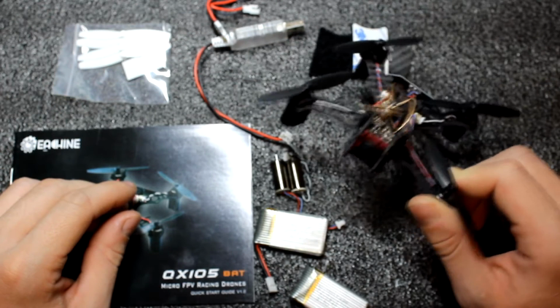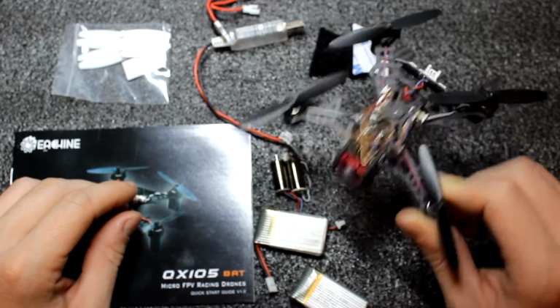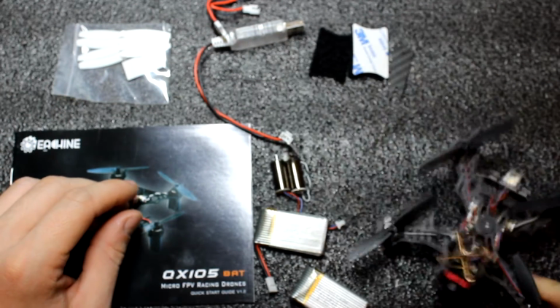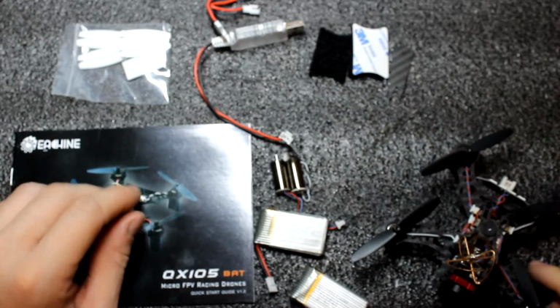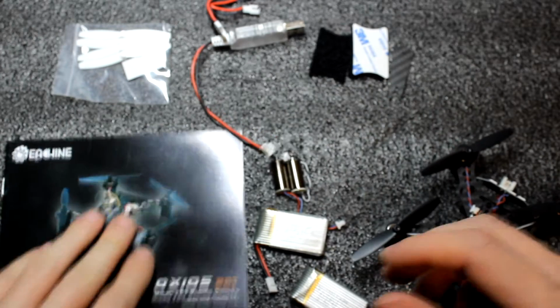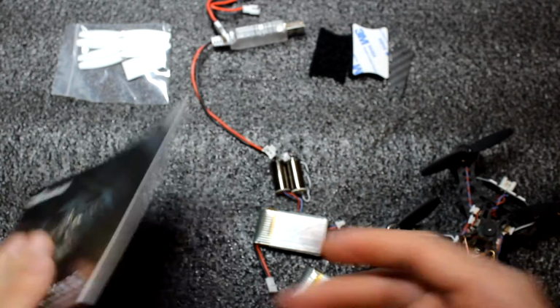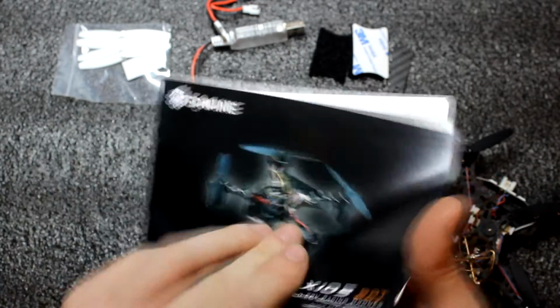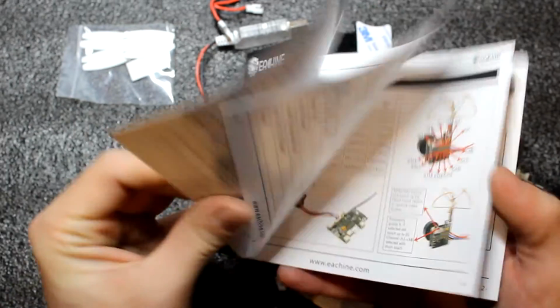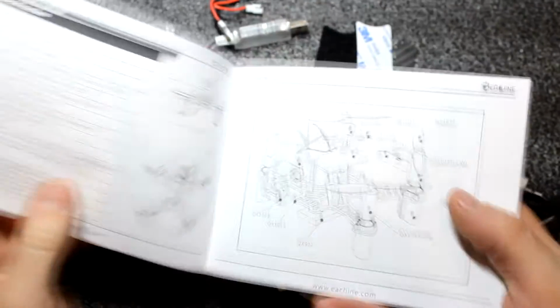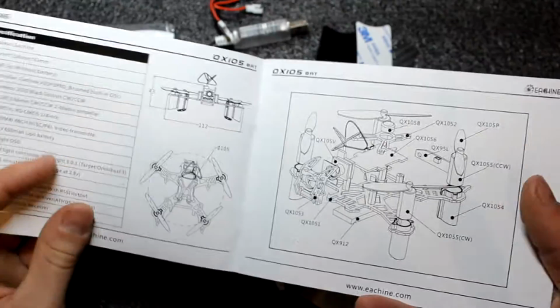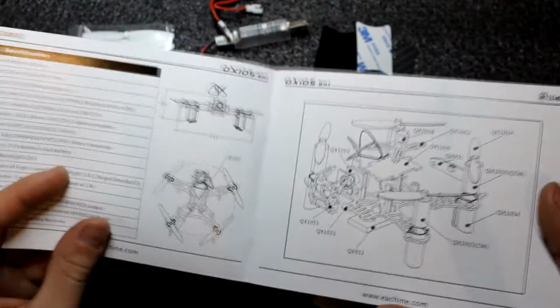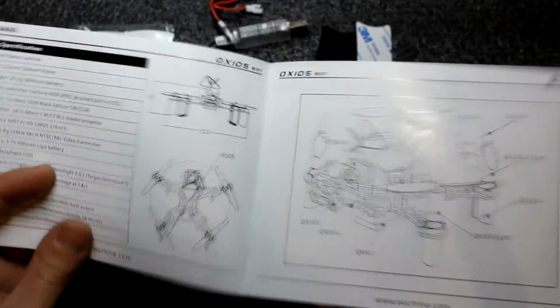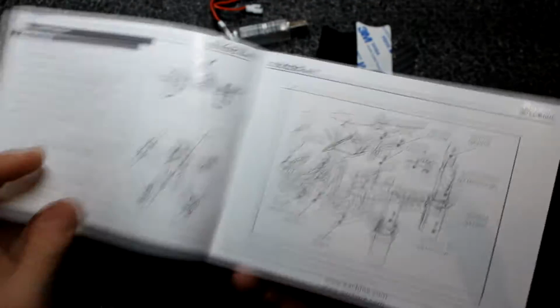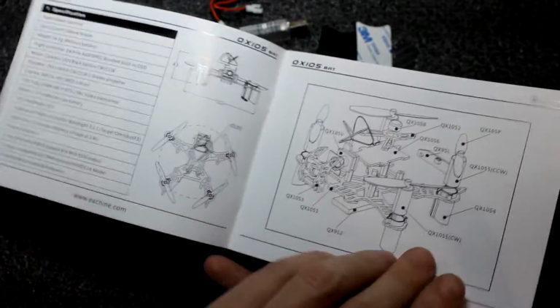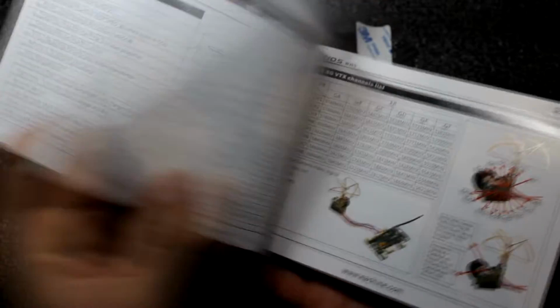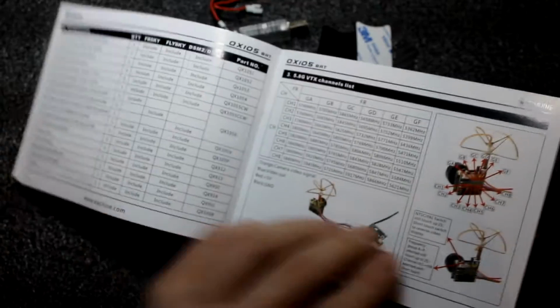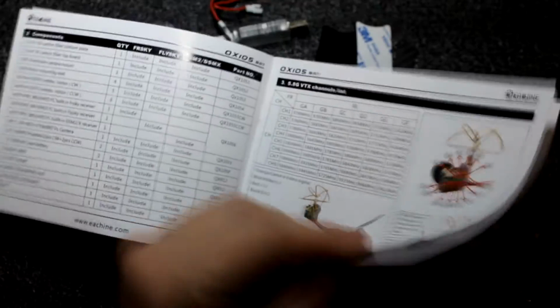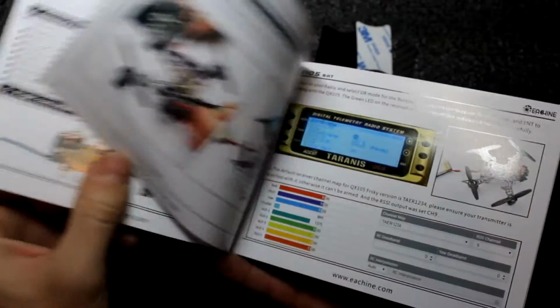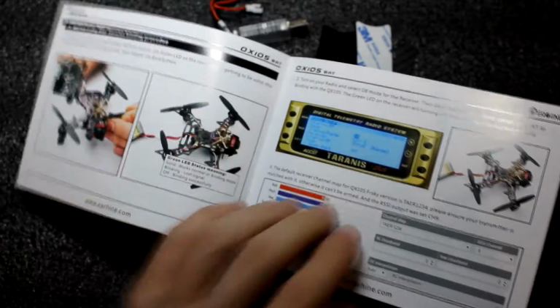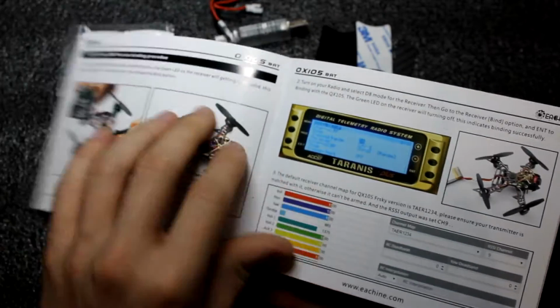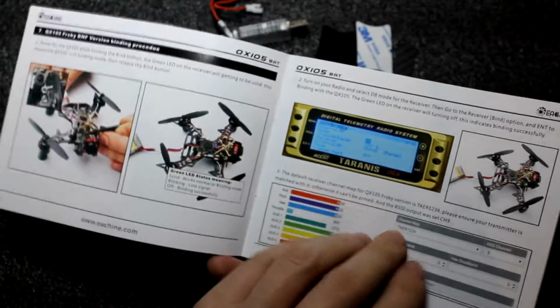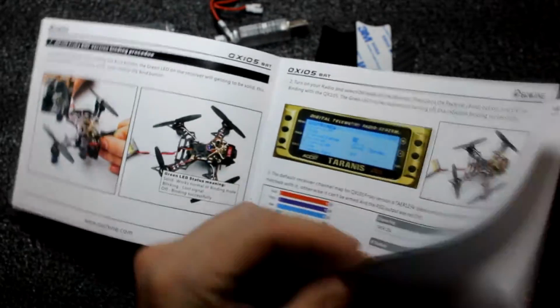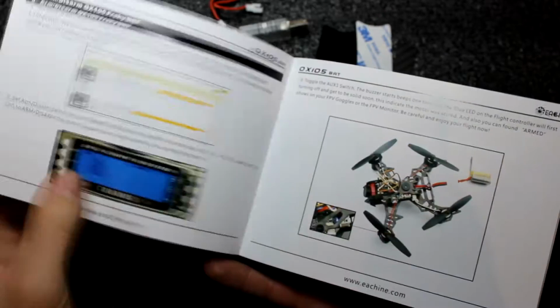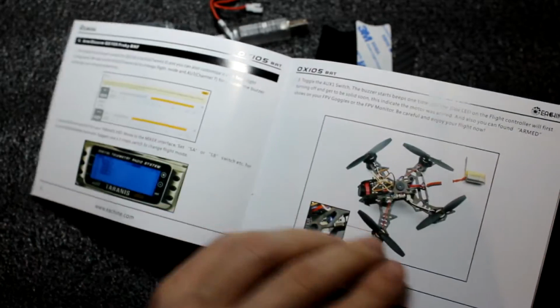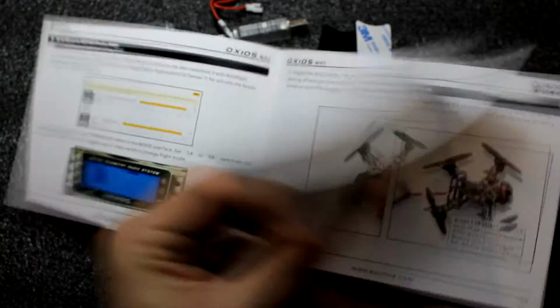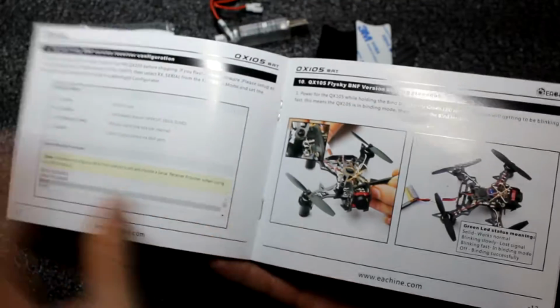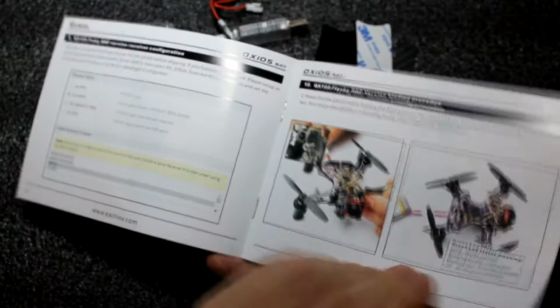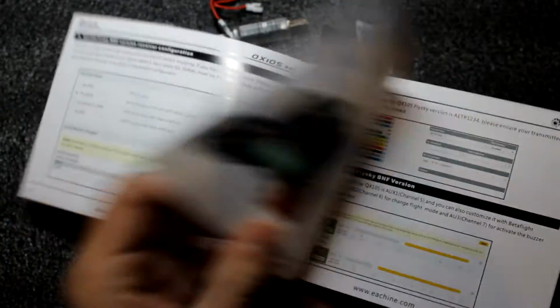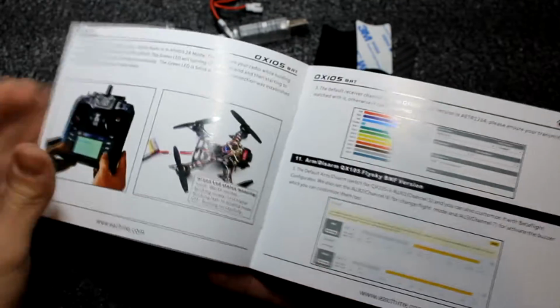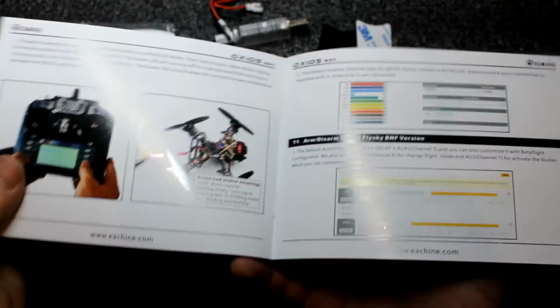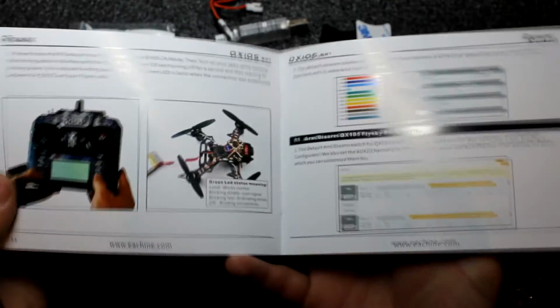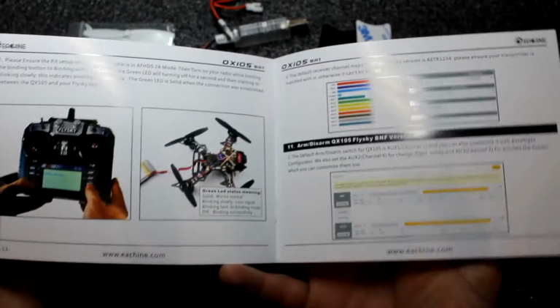Let's start with the manual. As usual from Eachine, the manual is really great — there are pictures on how to configure it and everything you need for first configuration.